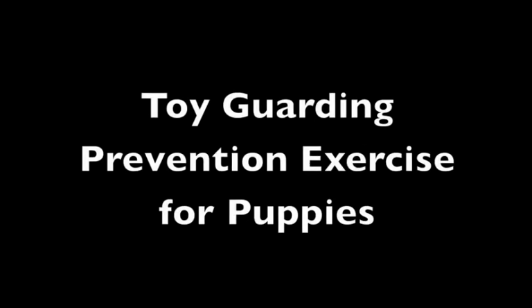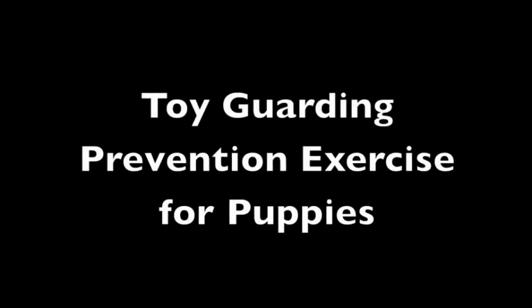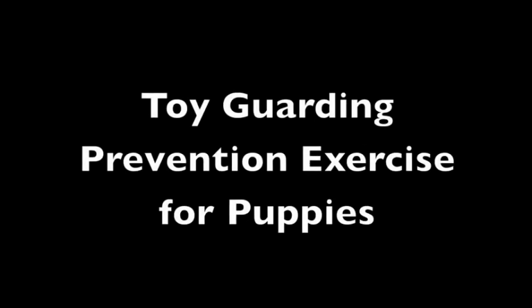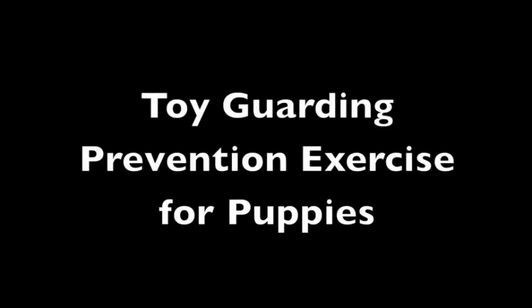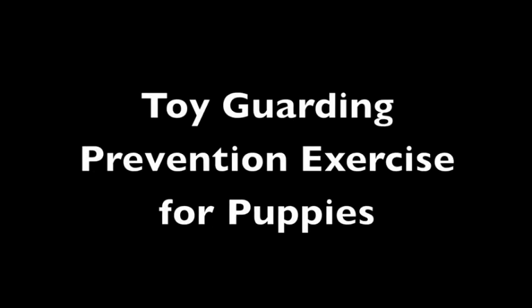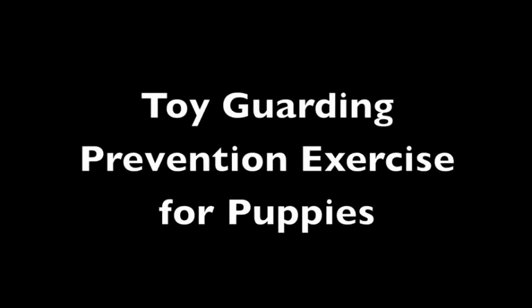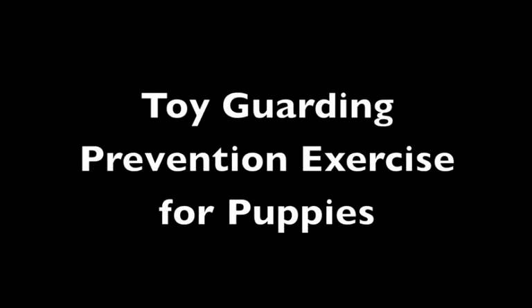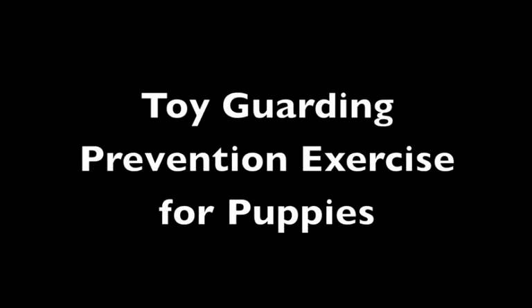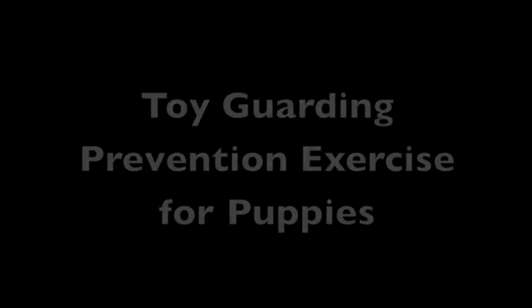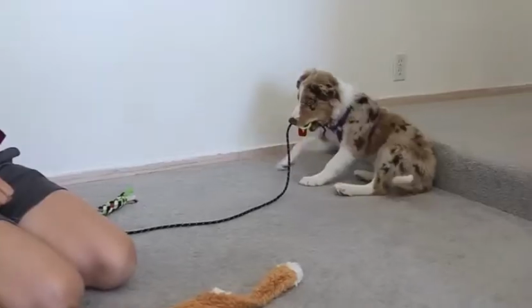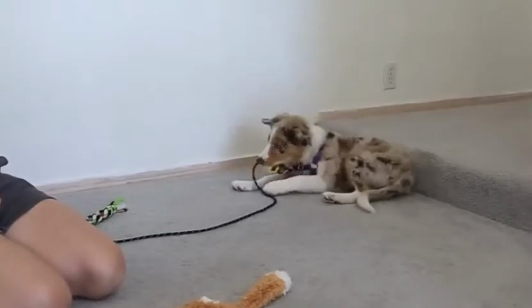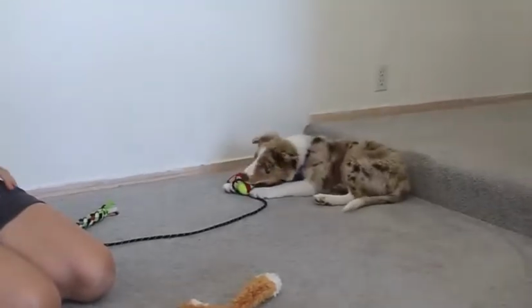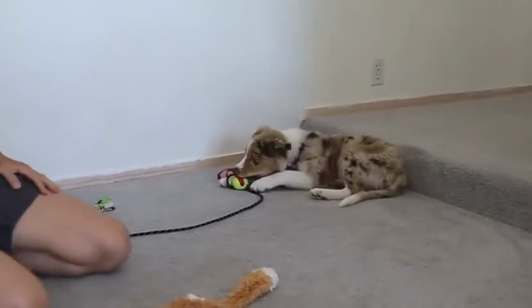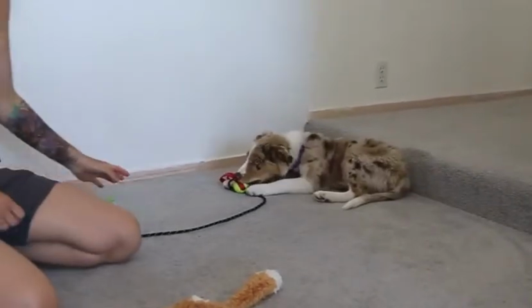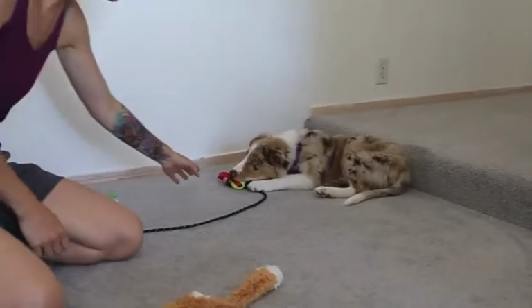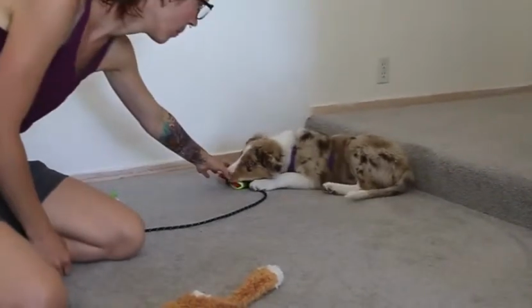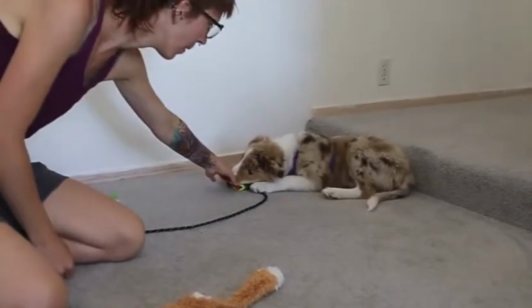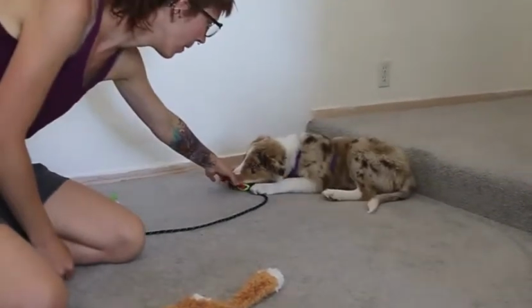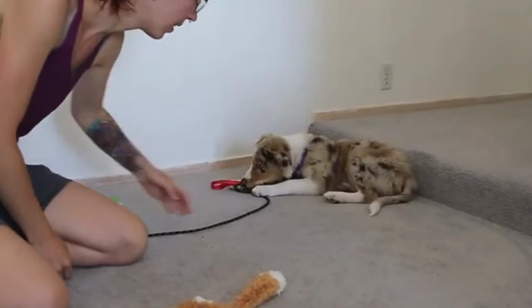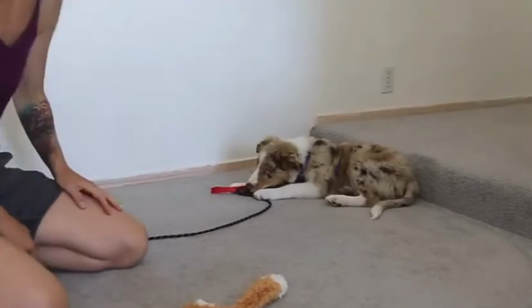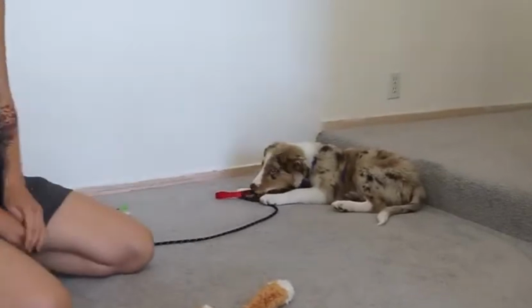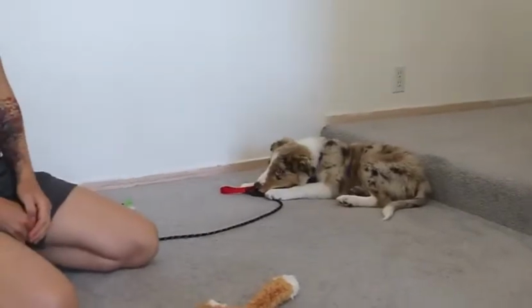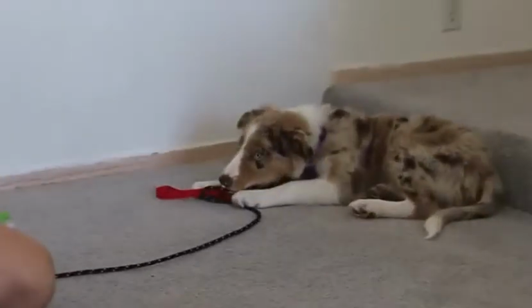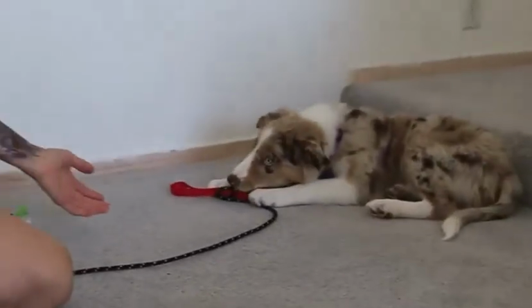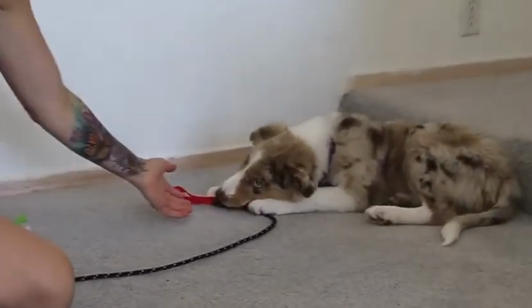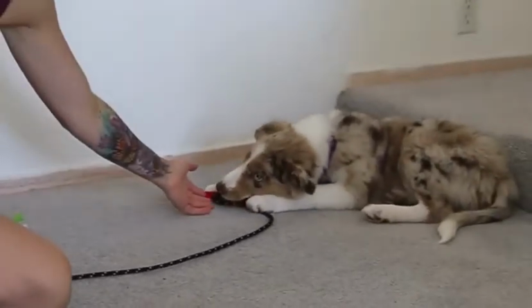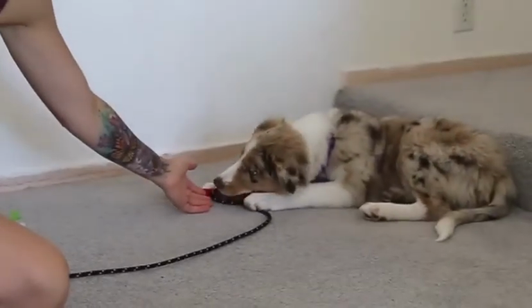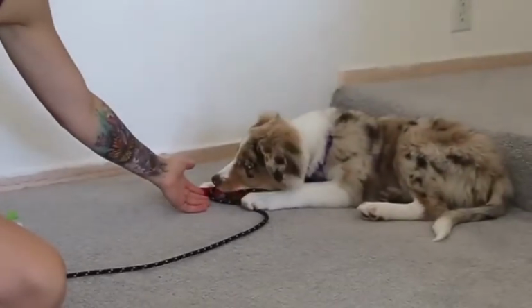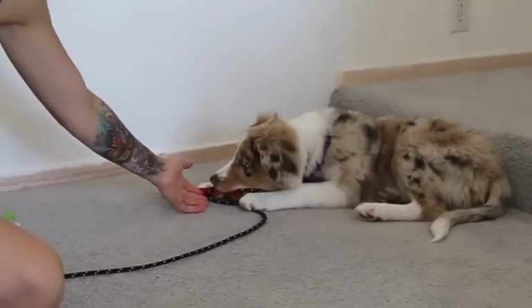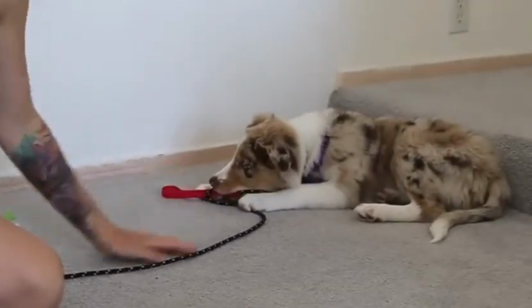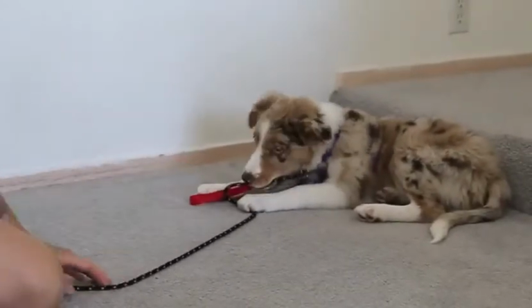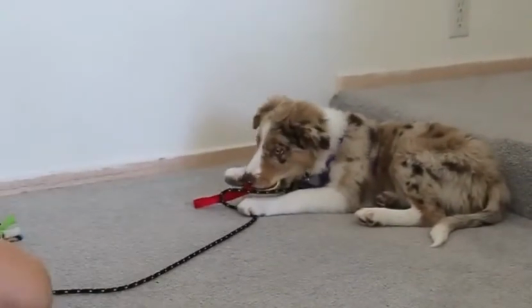Toy guarding prevention exercise for puppies. In this footage, this 9-week-old puppy is not very happy about having a hand reach towards the toy that he's playing with, without any previous training.